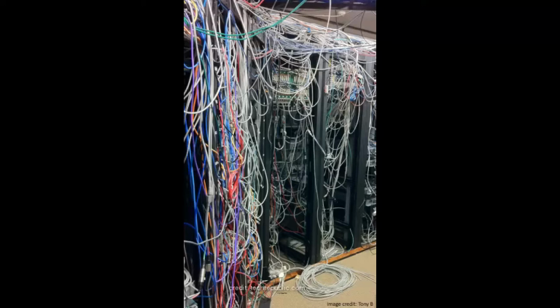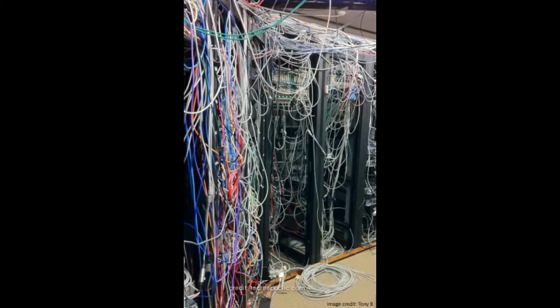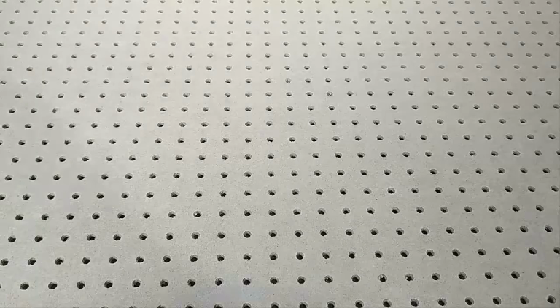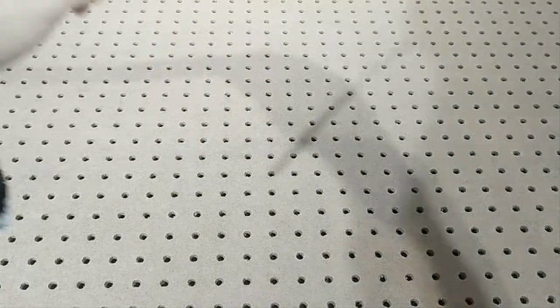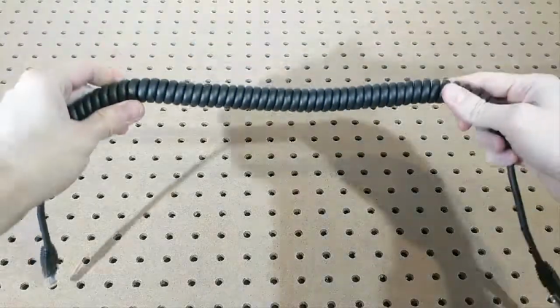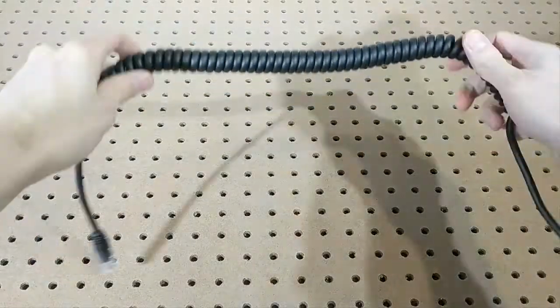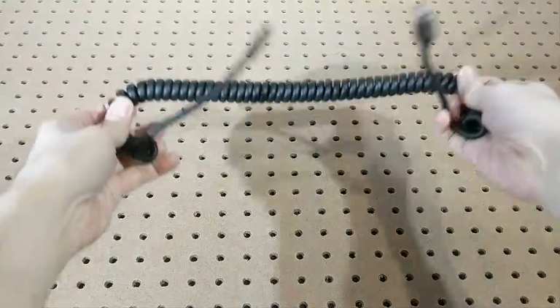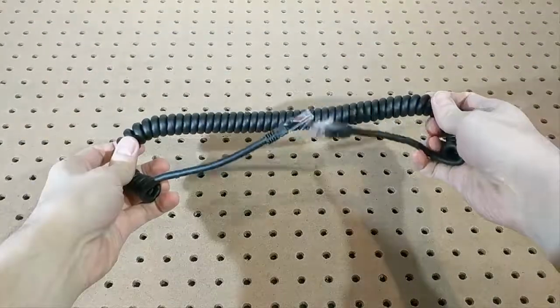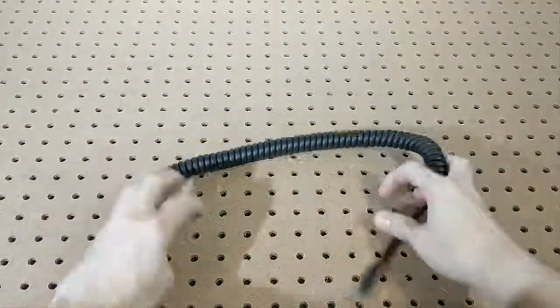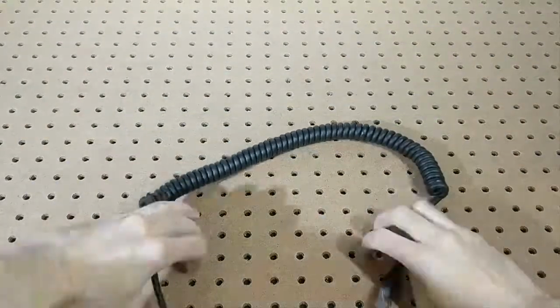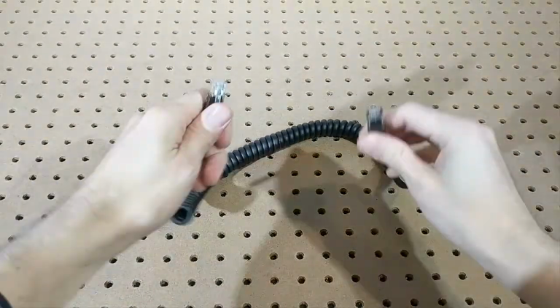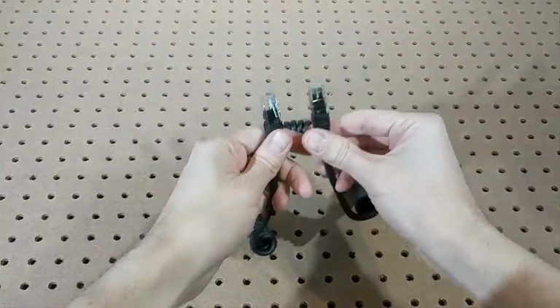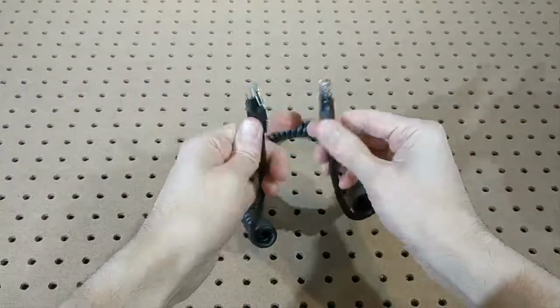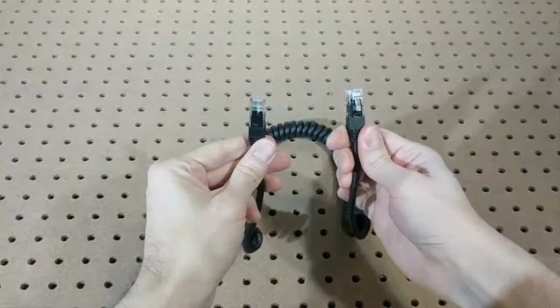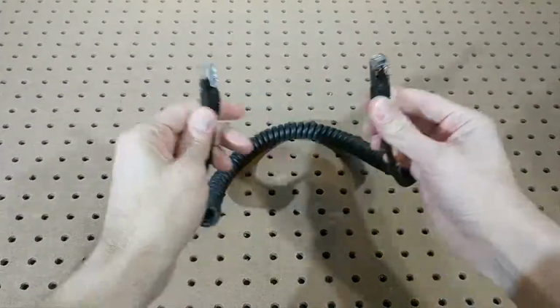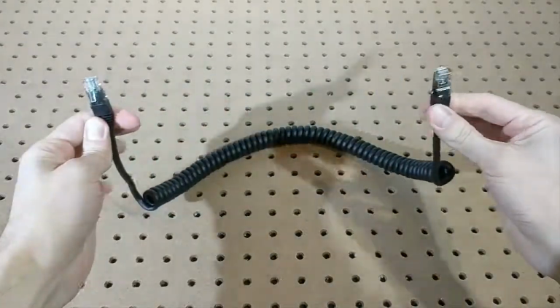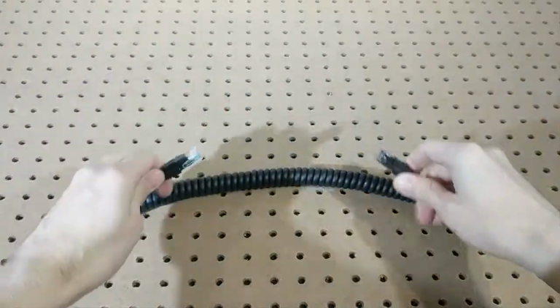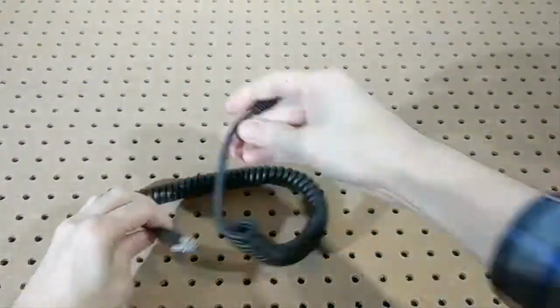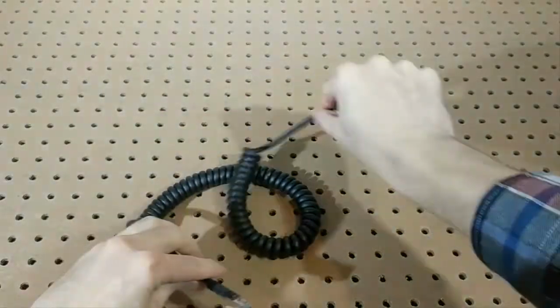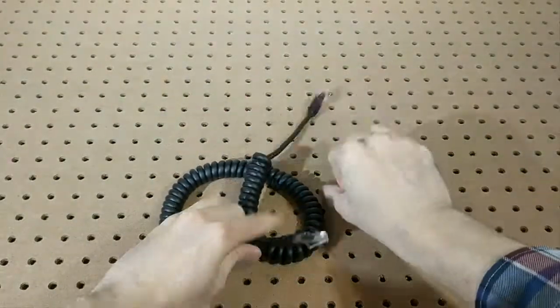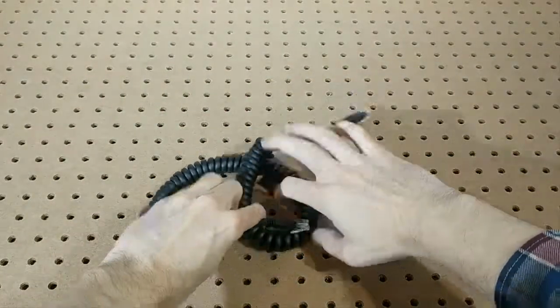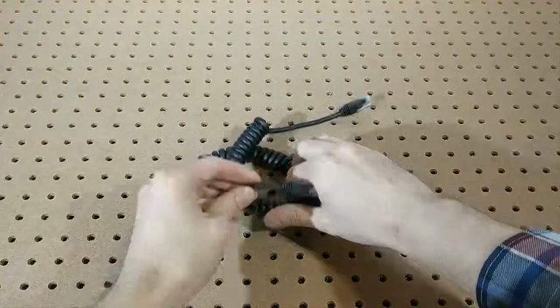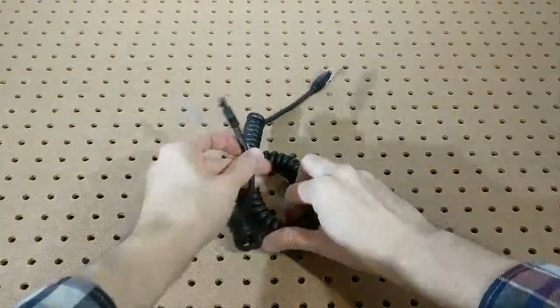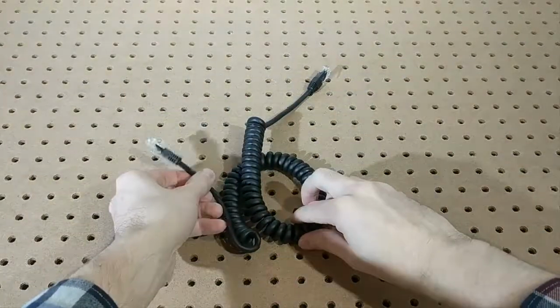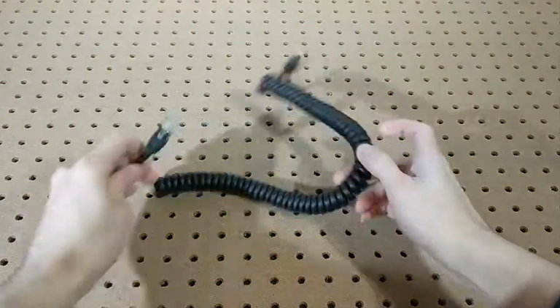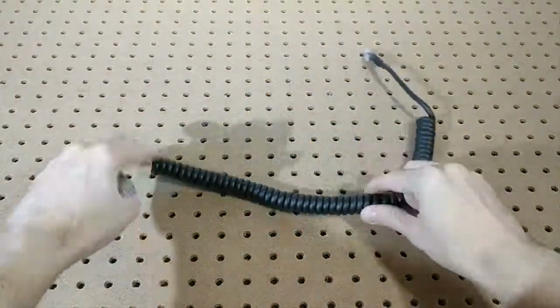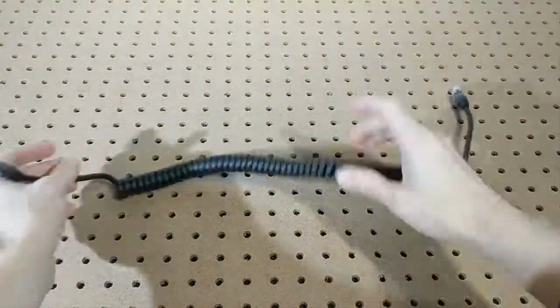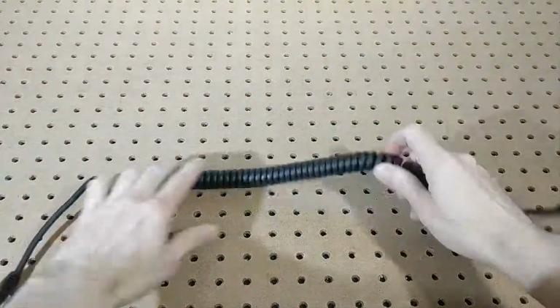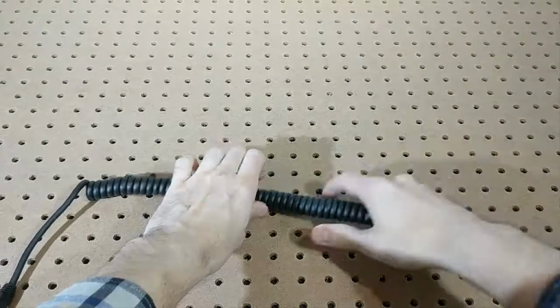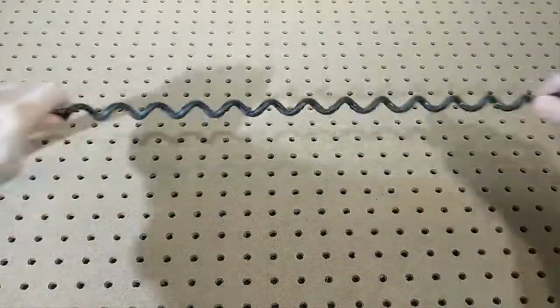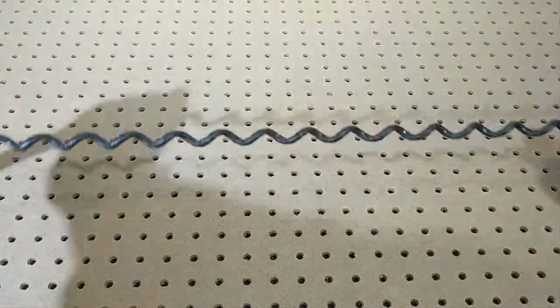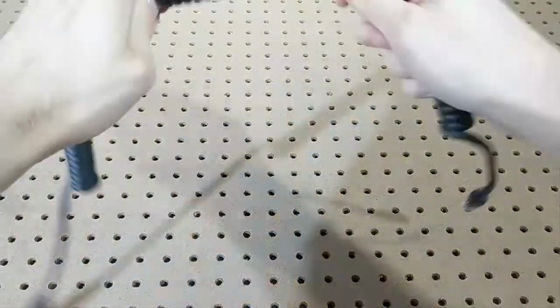What if you could have the right length of cable for any setup? Not so short that the connectors are under strain, and not so long that it's picking up dust or getting caught underfoot. And no matter where you stick it, it would coil back into shape.